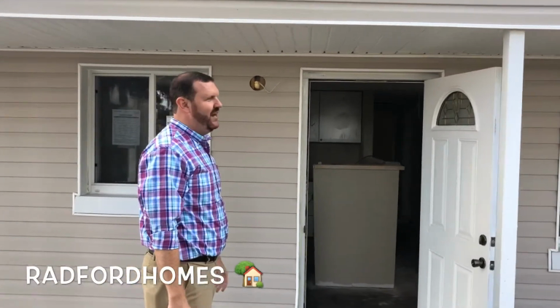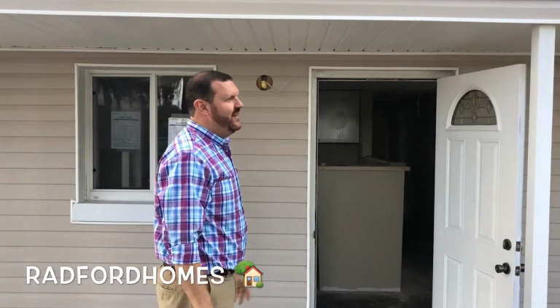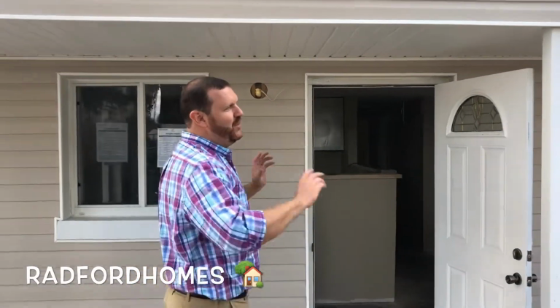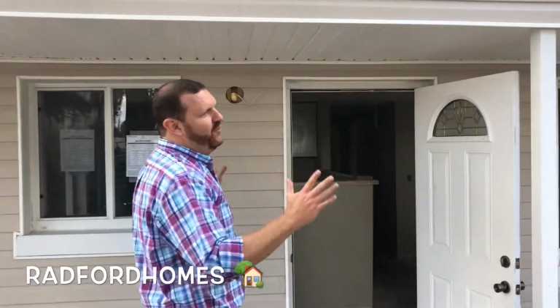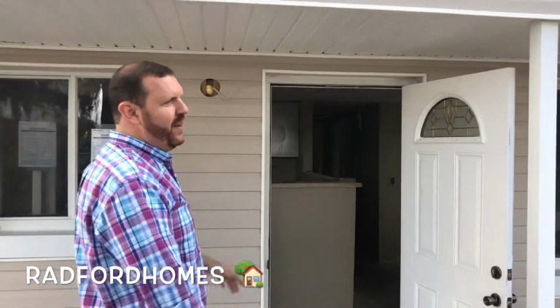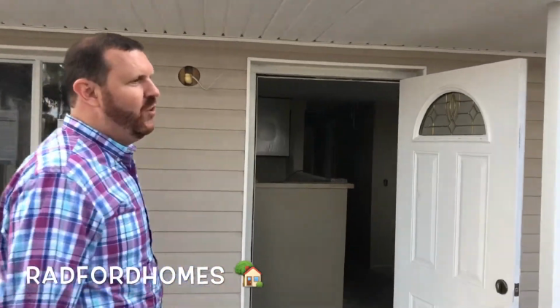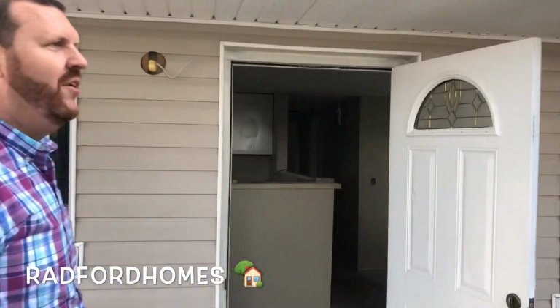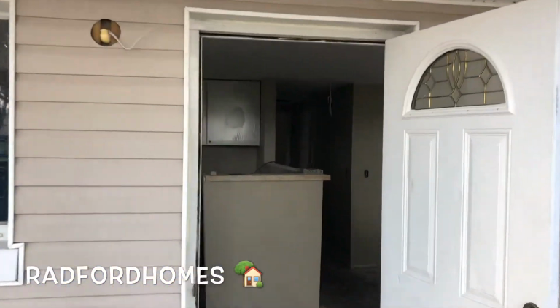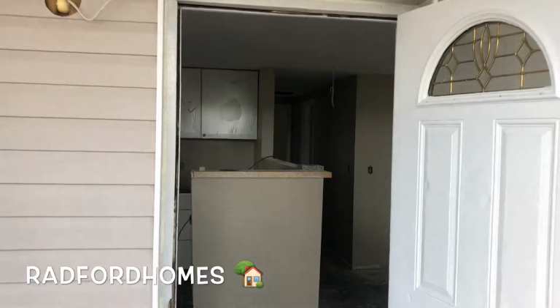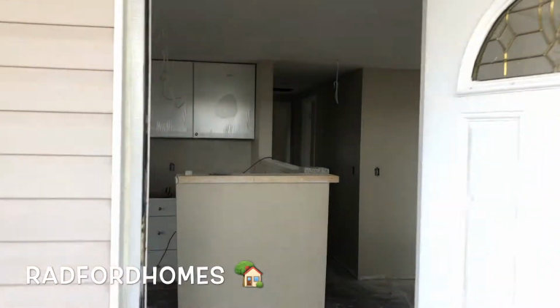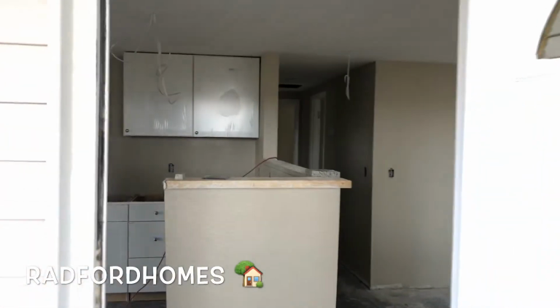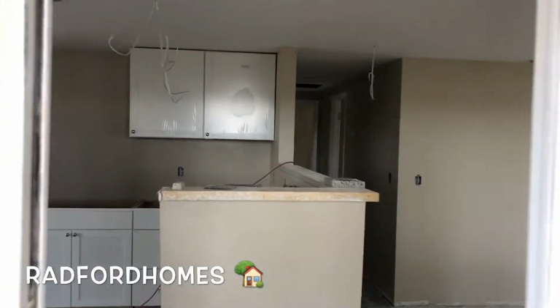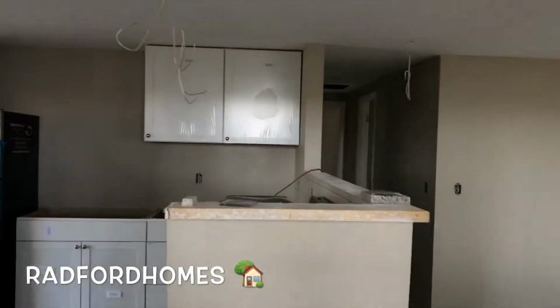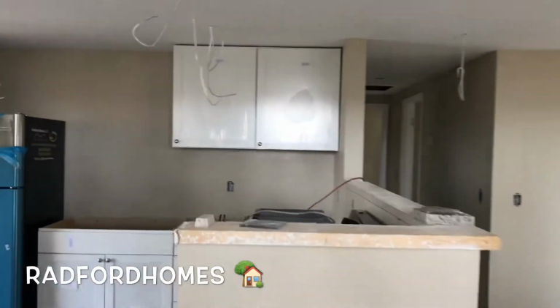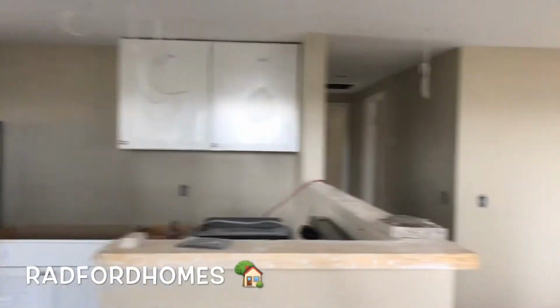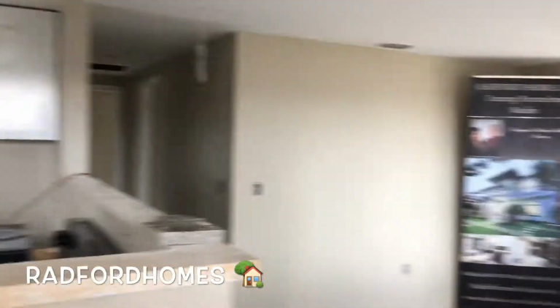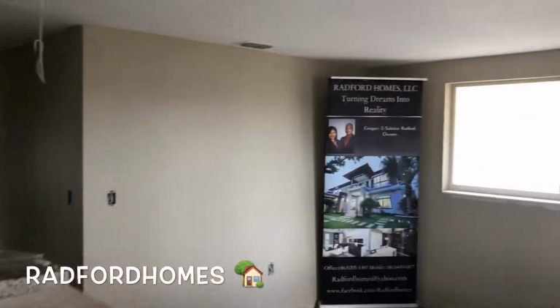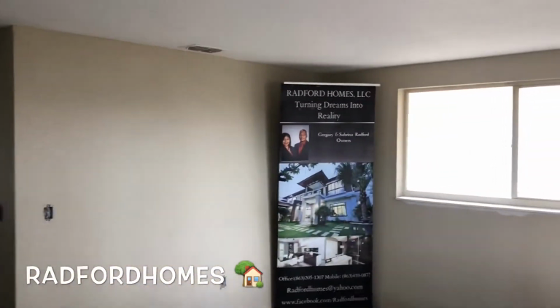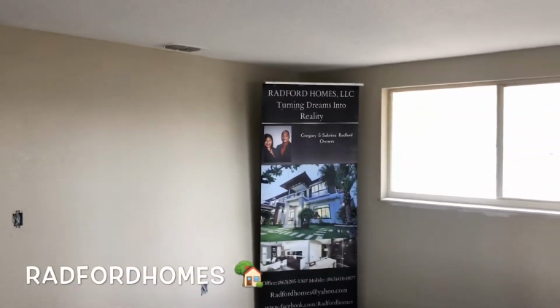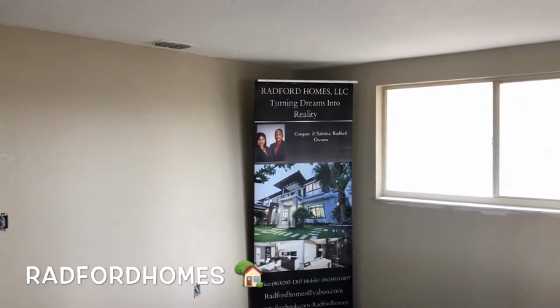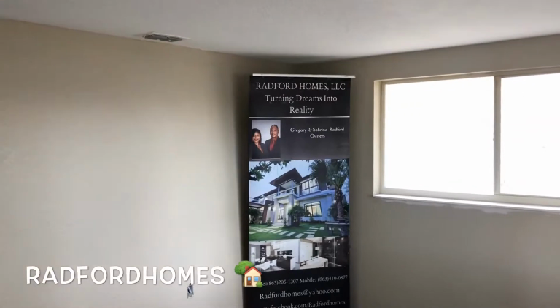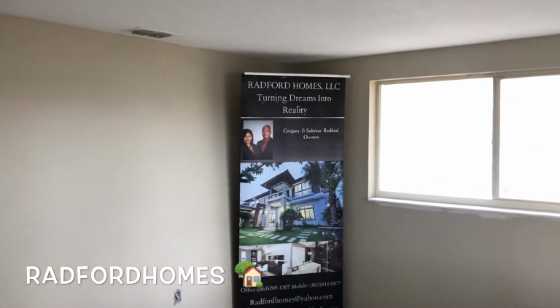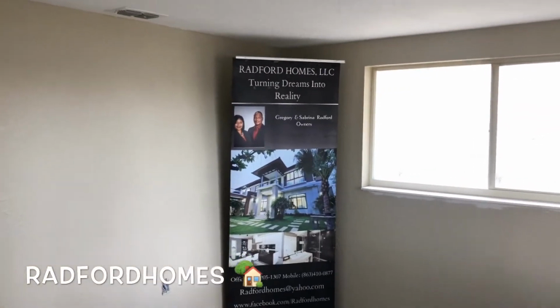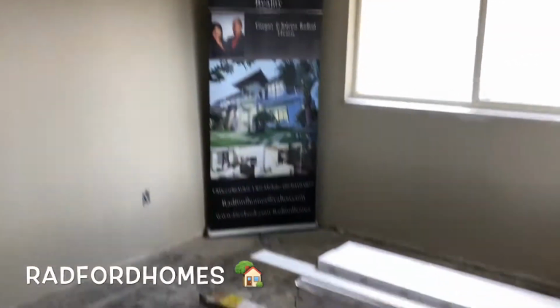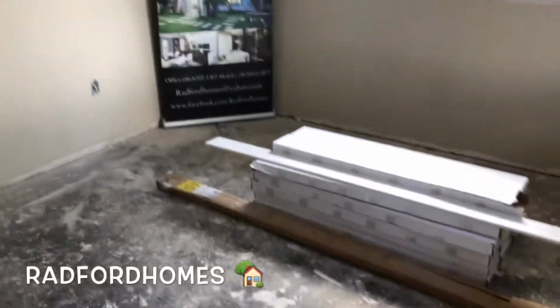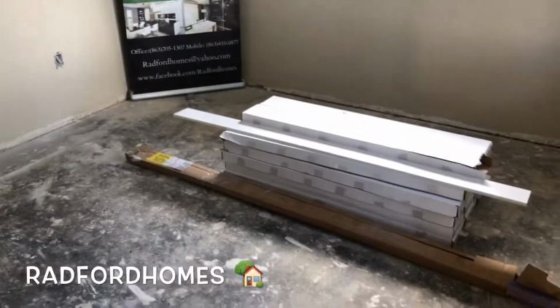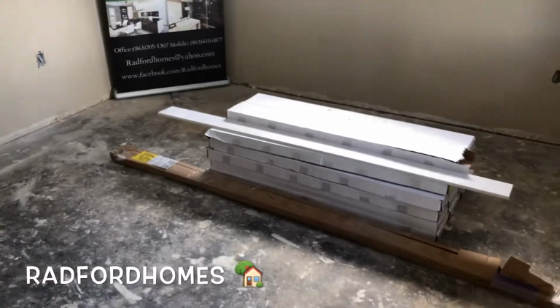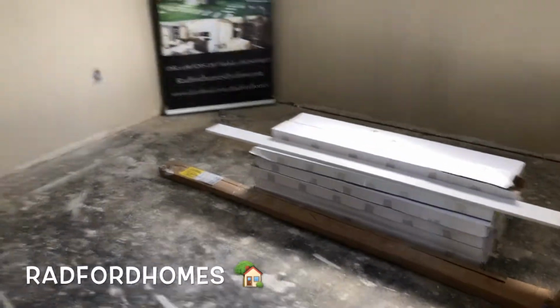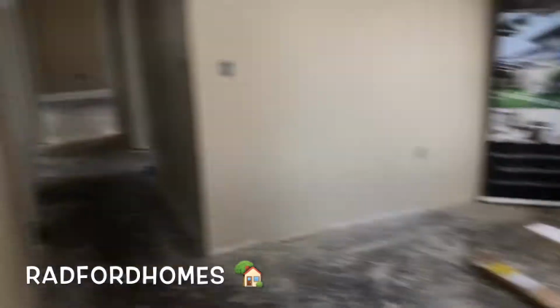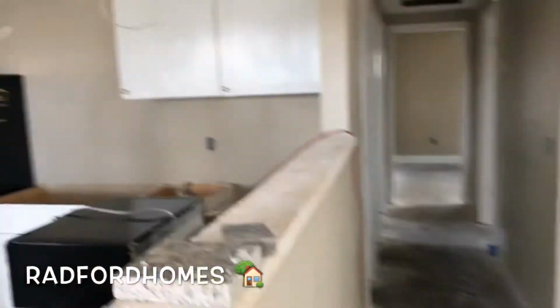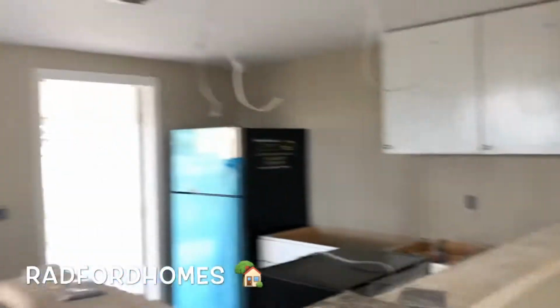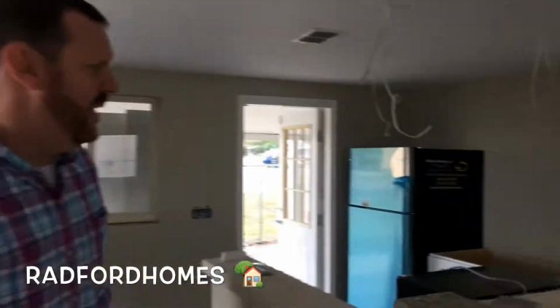This is a beautiful three-bedroom, one-bath home. It's been fully updated — finishing out the brand new kitchen countertops coming this weekend. We're gonna have all new flooring. The whole house has been textured, painted, and we've got new updated appliances.